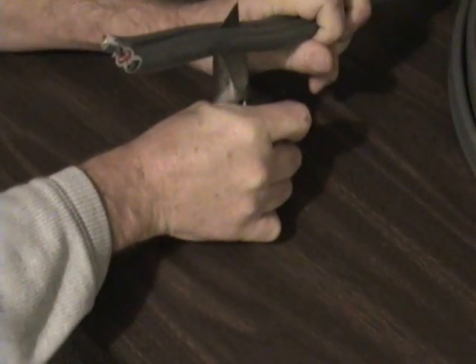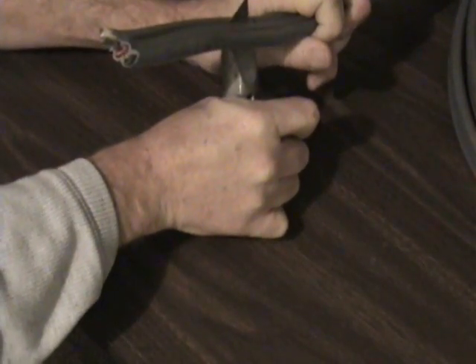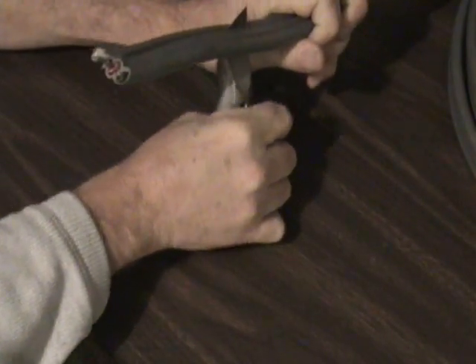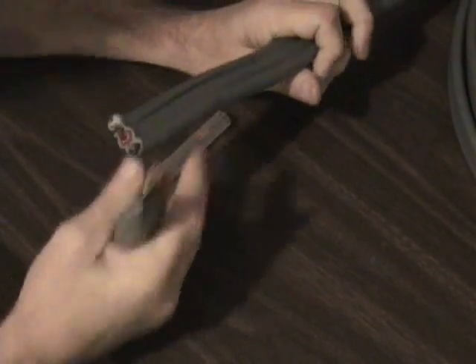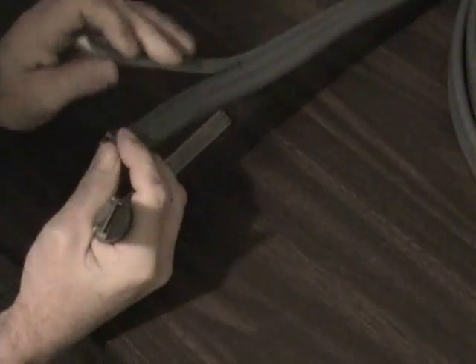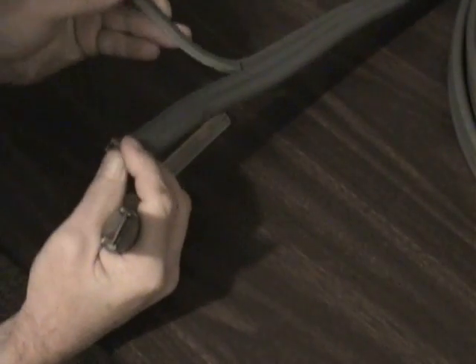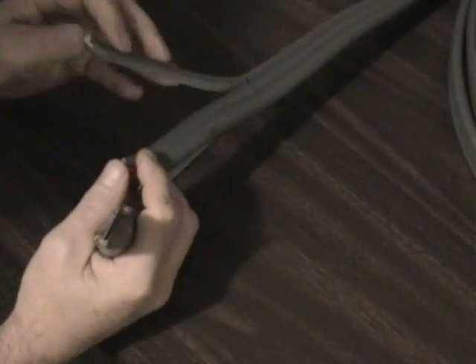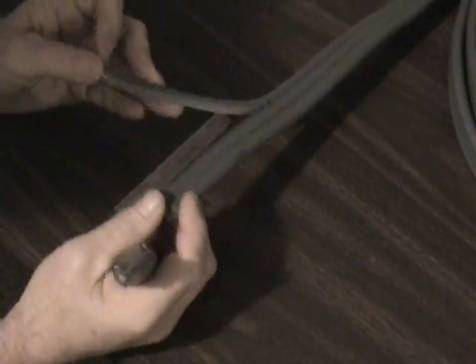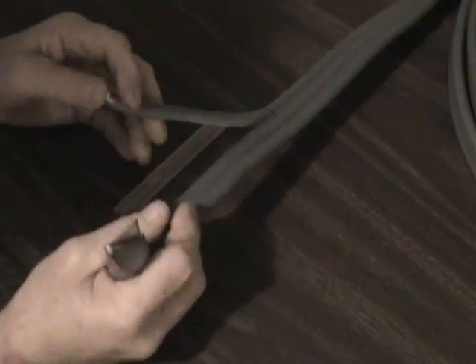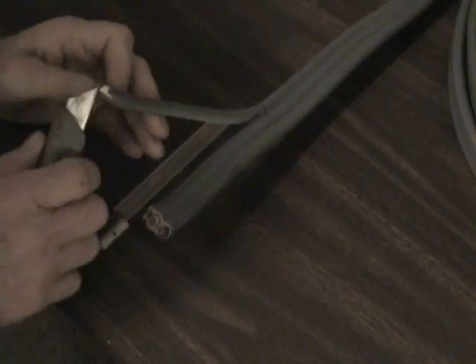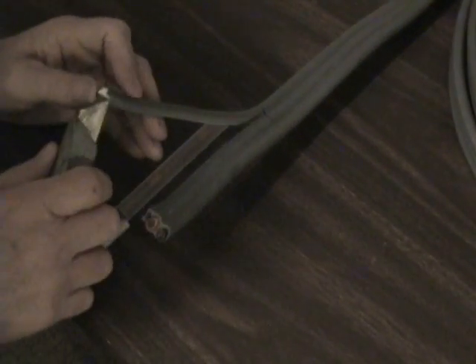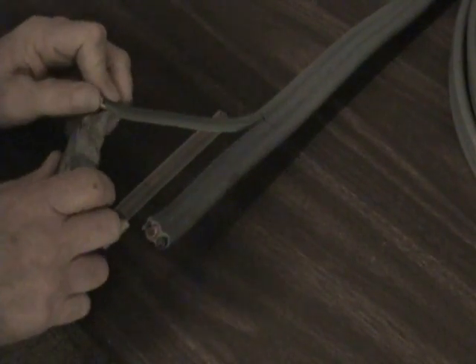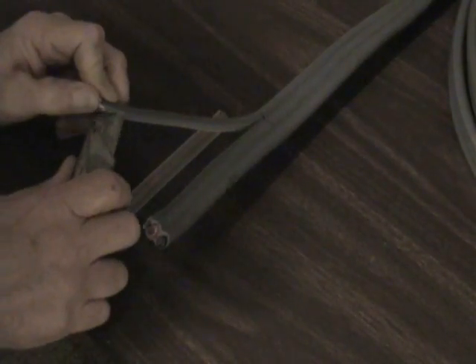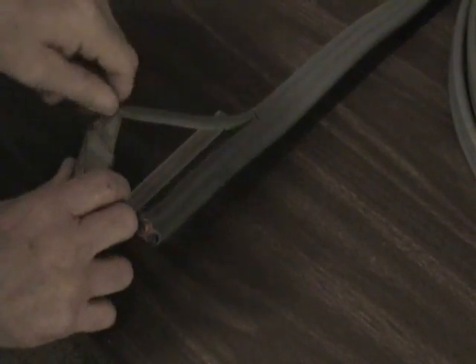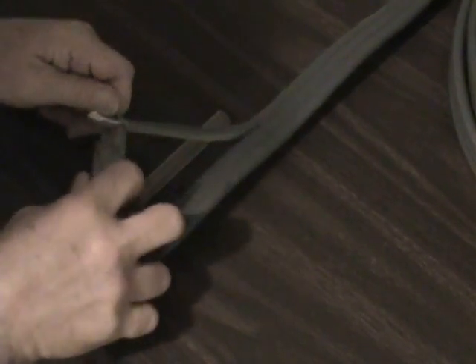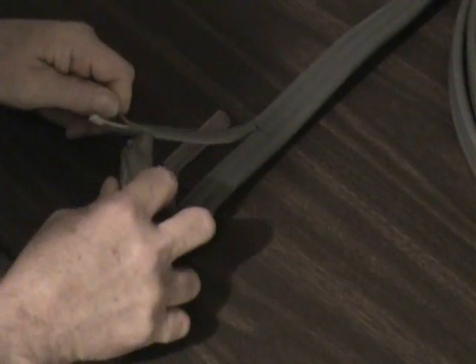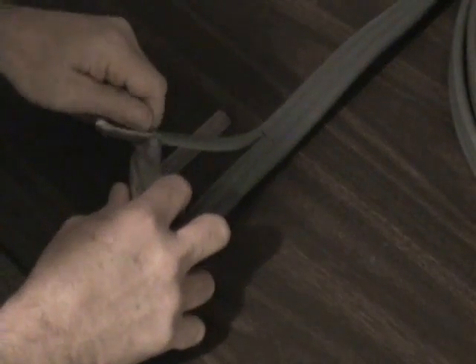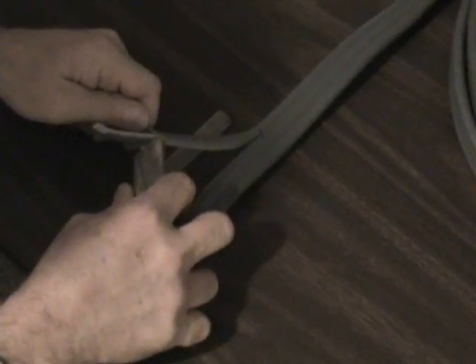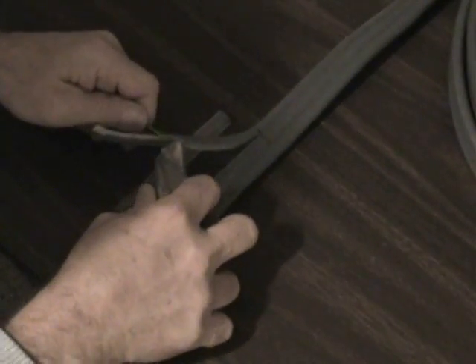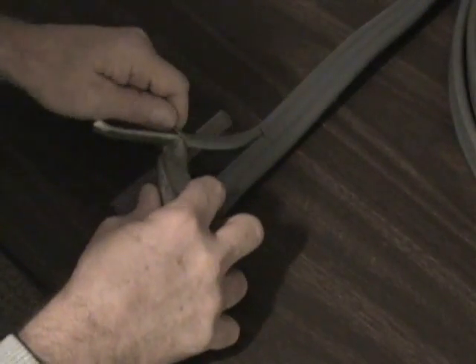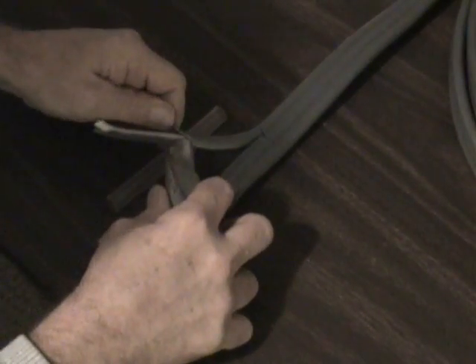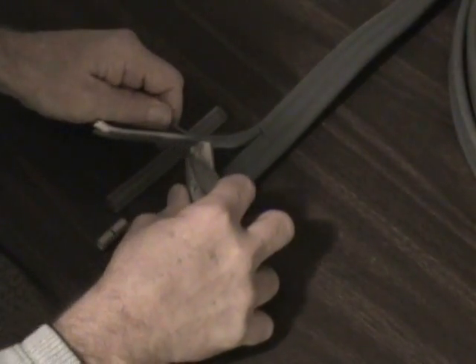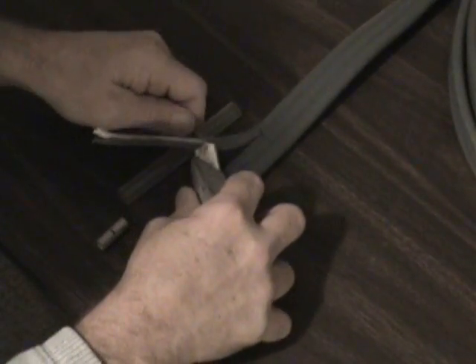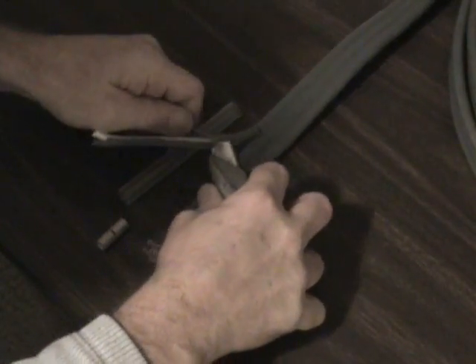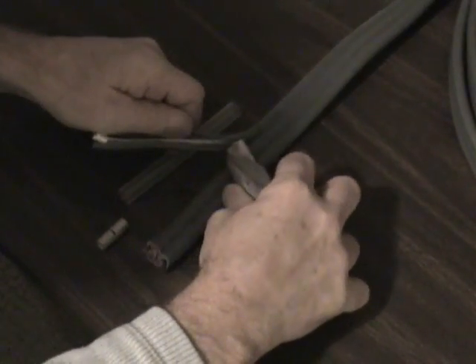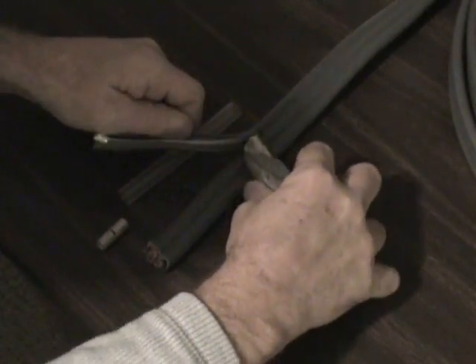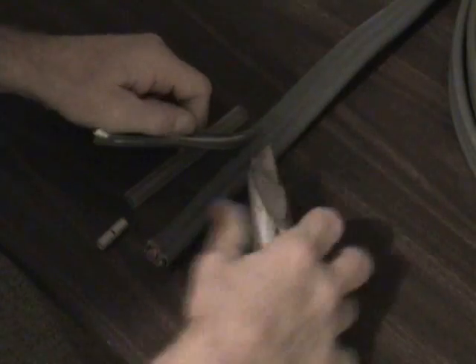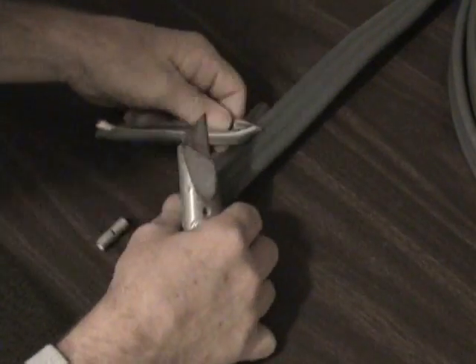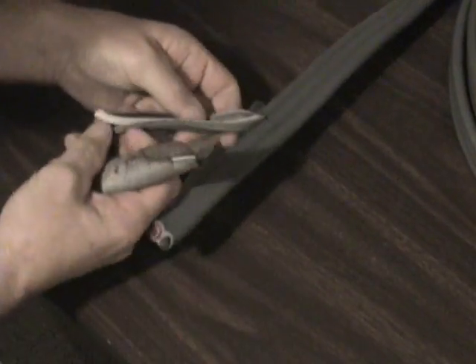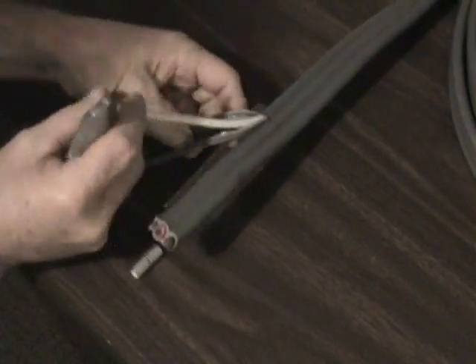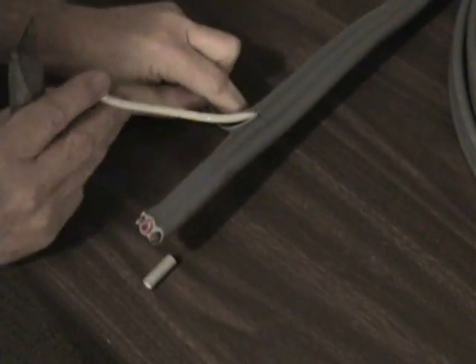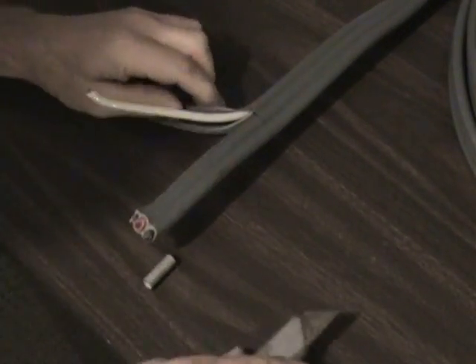The black heat shrink tubing will need to seal to the wire's outer jacket in the final step of the splicing. Be careful not to damage the insulation on the individual wires when you are removing the outer jacket.